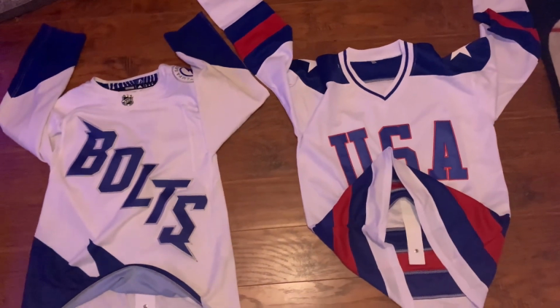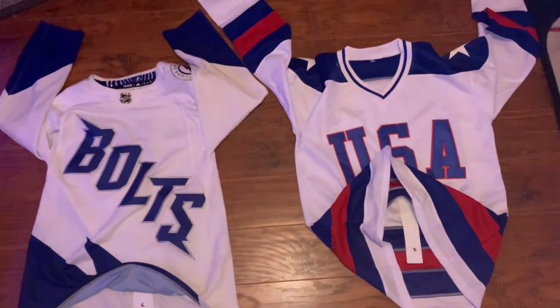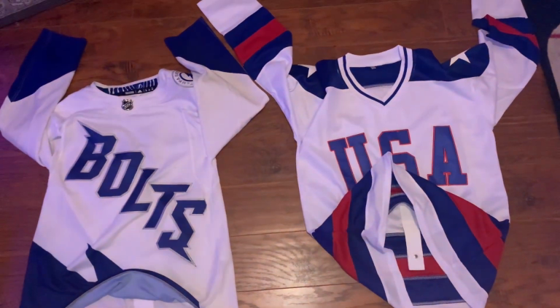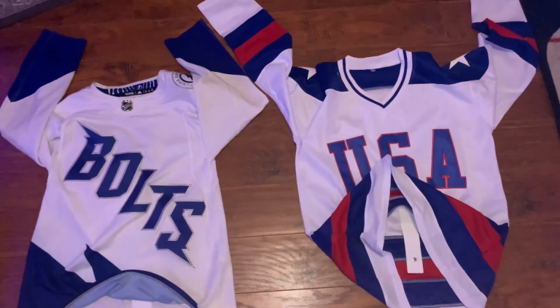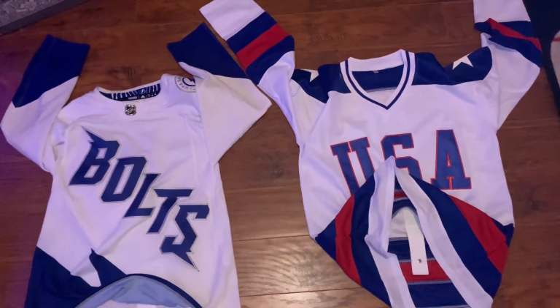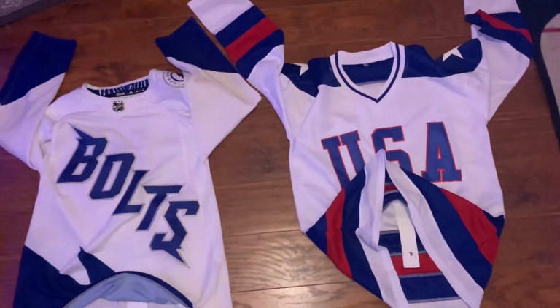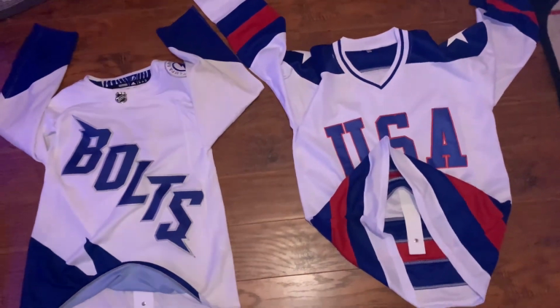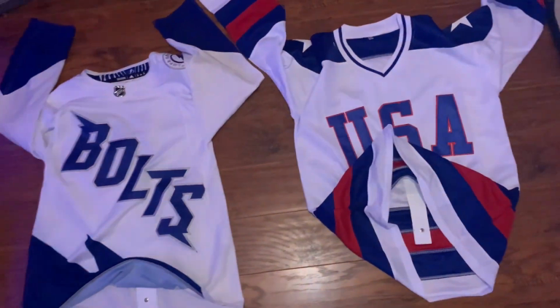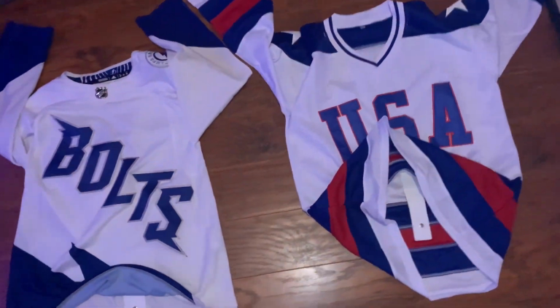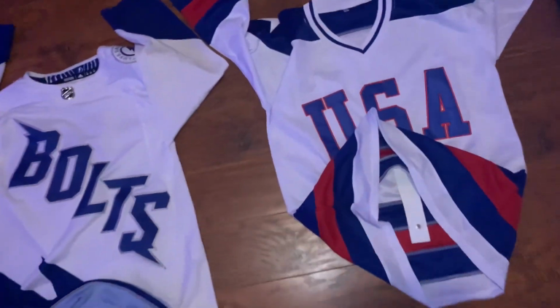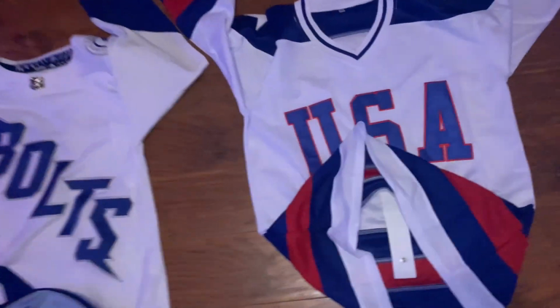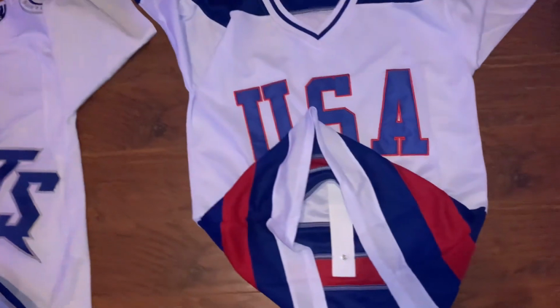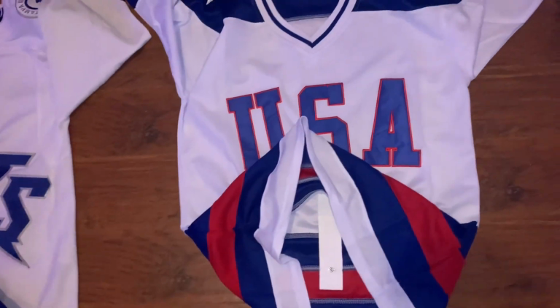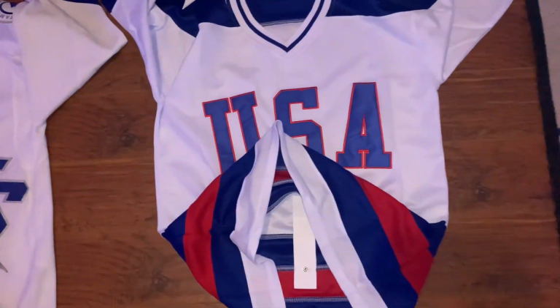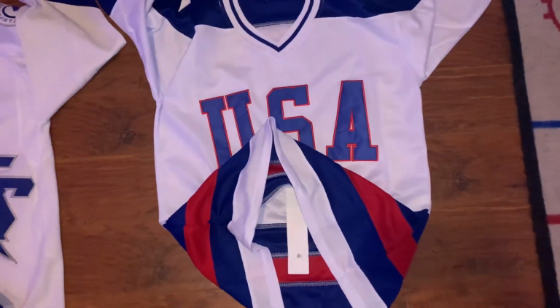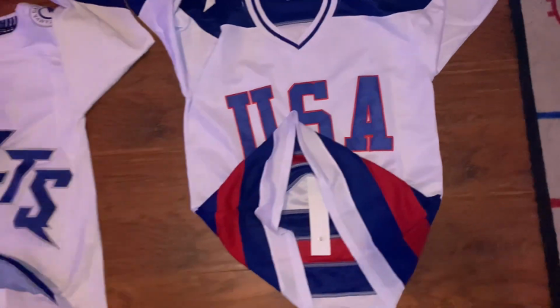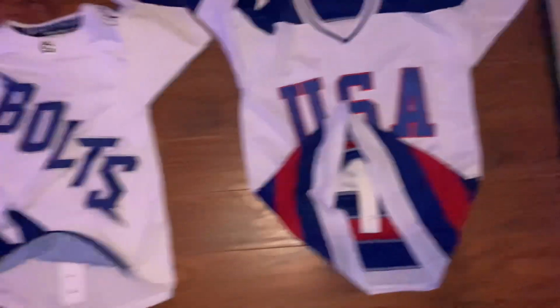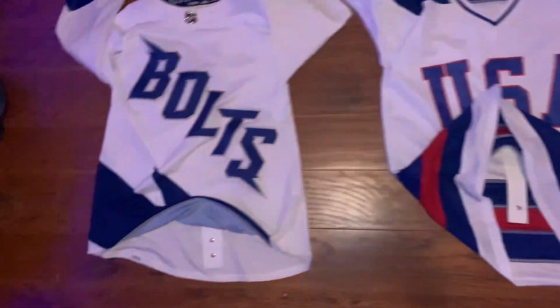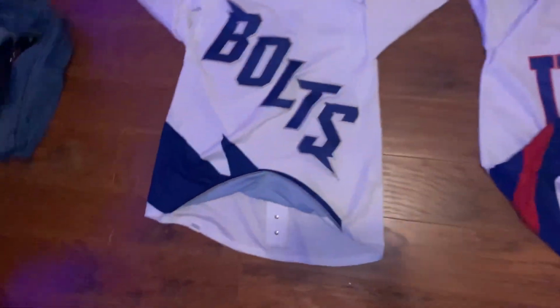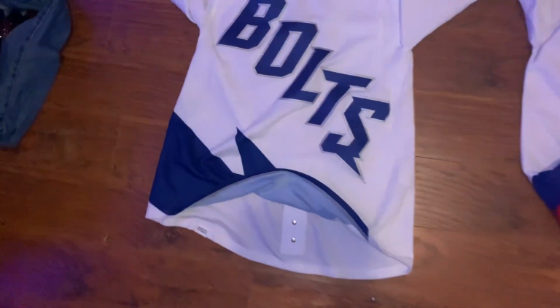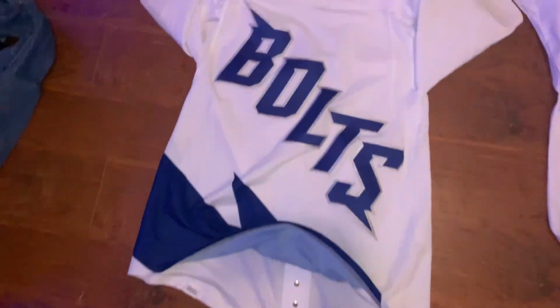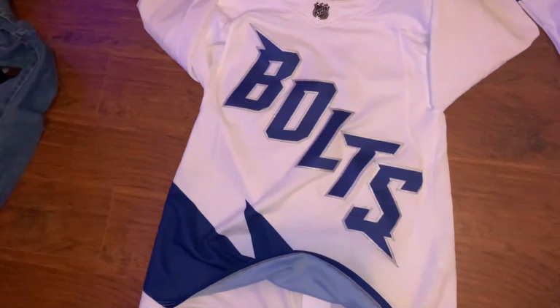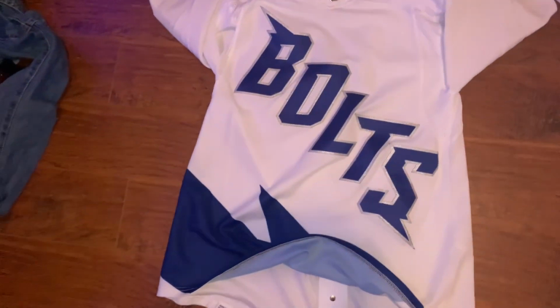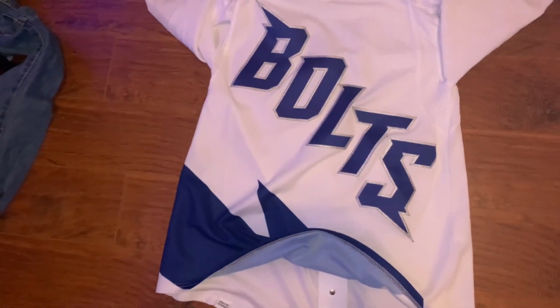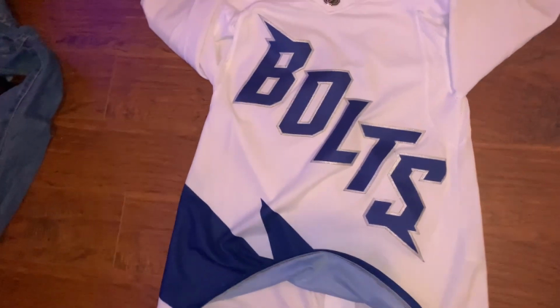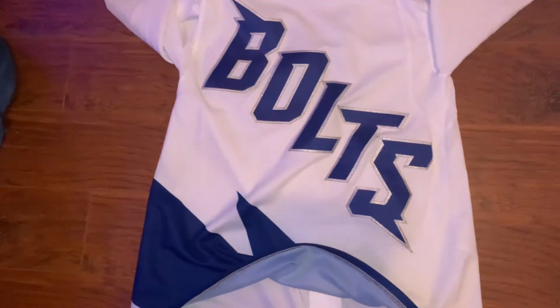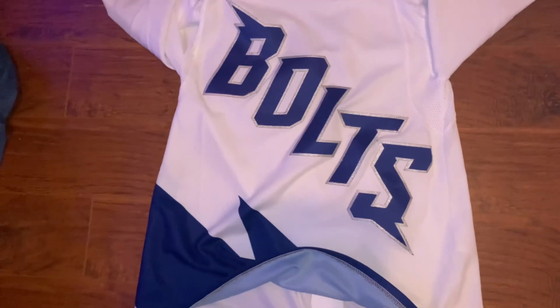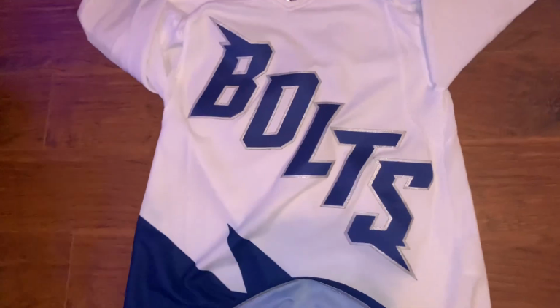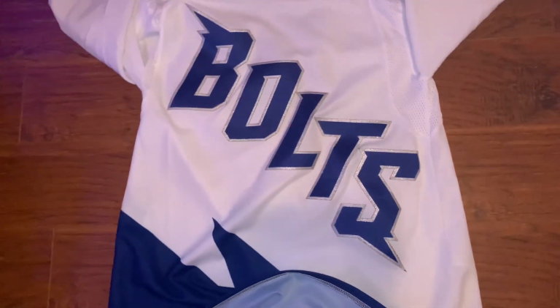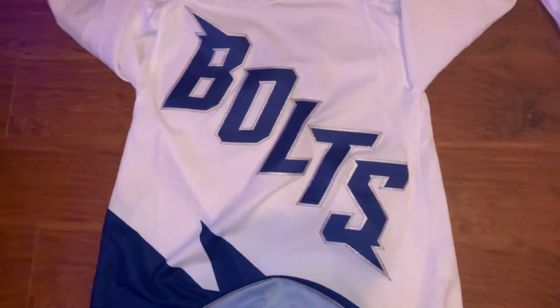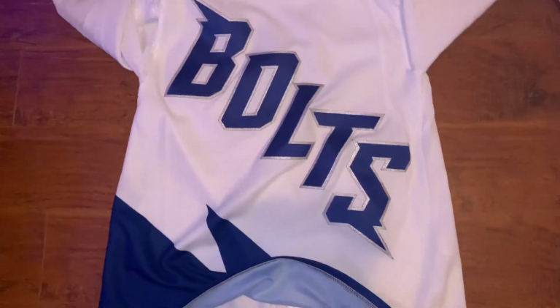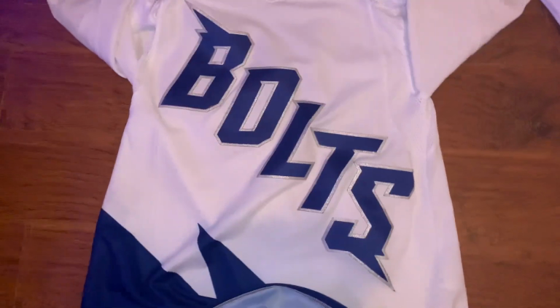Team Nation! We're going to be comparing Teemu's $18 USA jersey to the Tampa Bay Lightning's 2022 Stadium Series jersey. That was a lot of money.